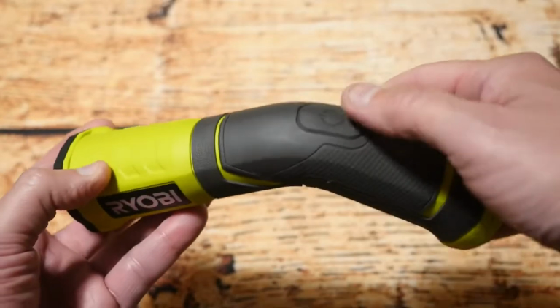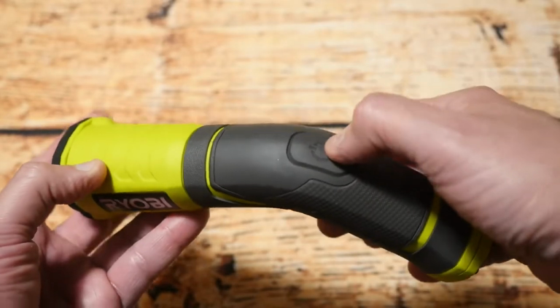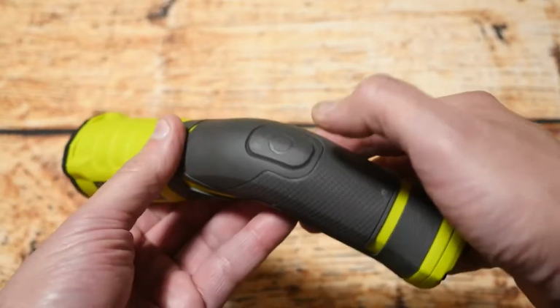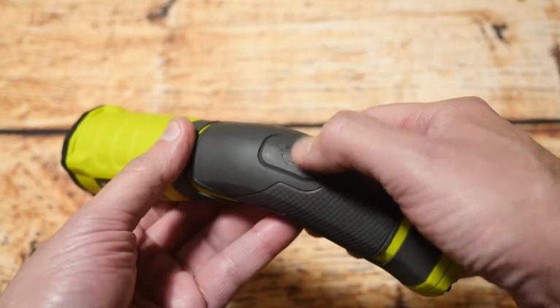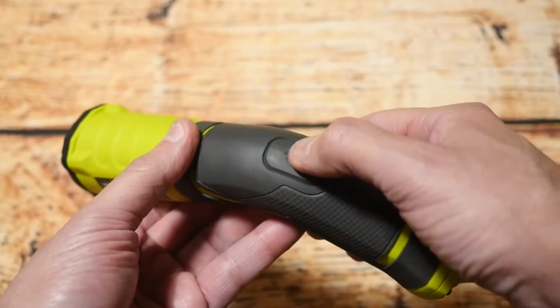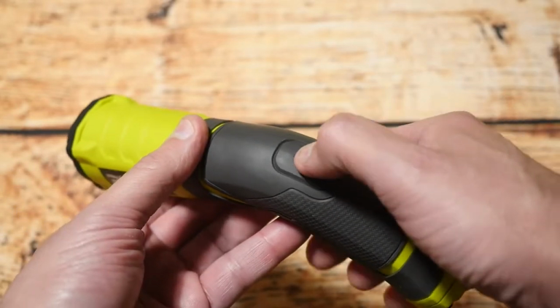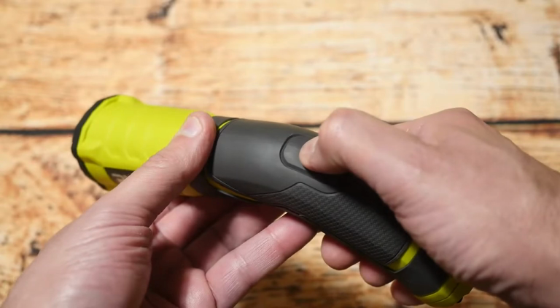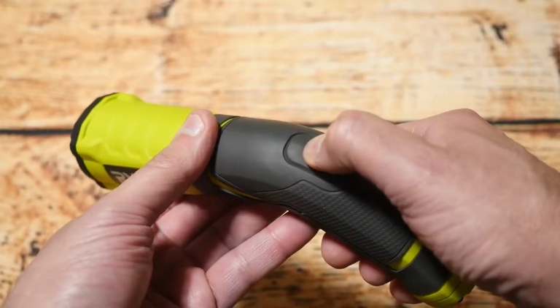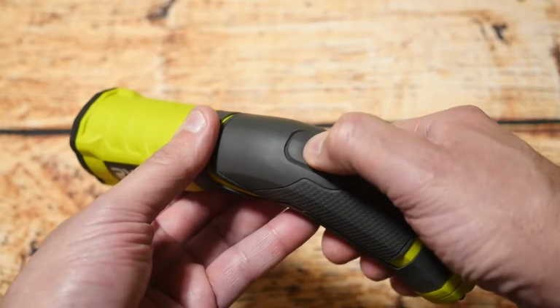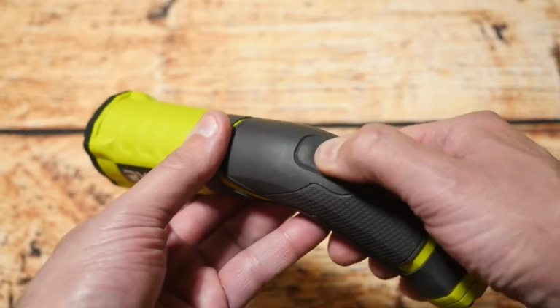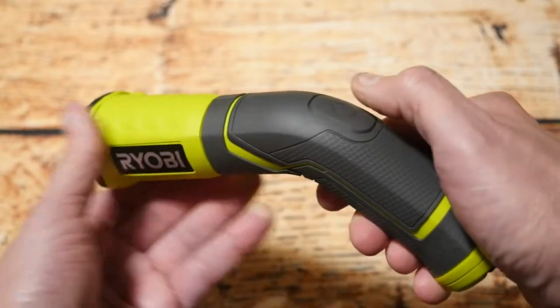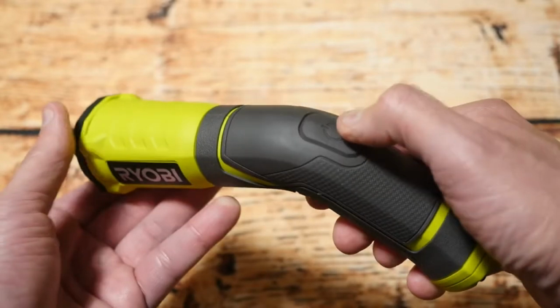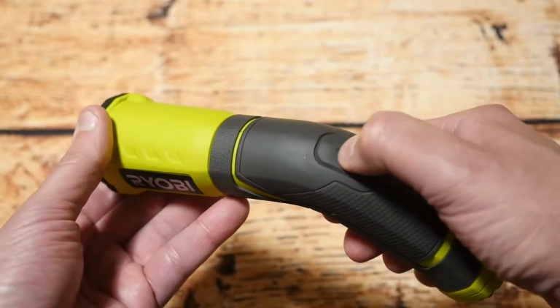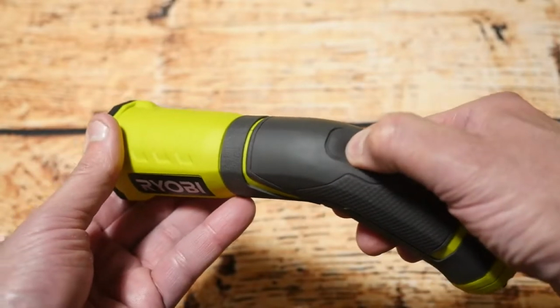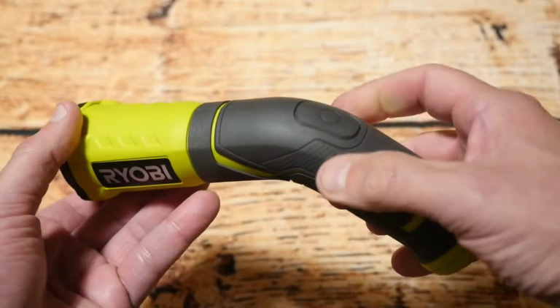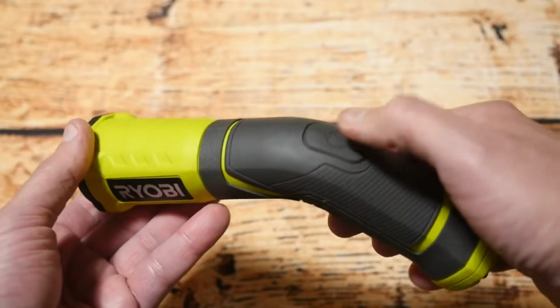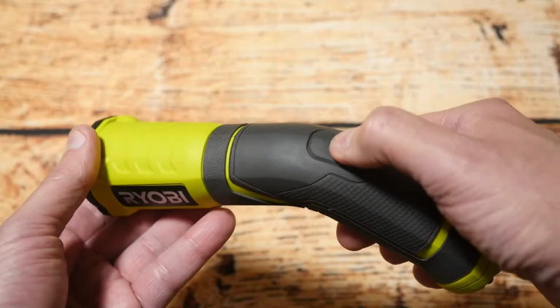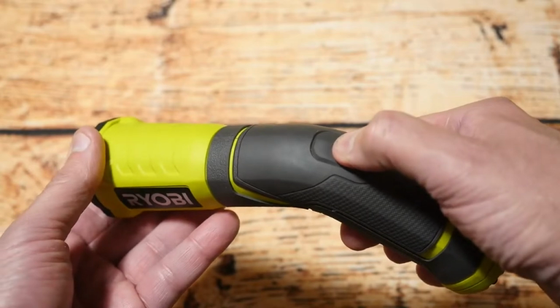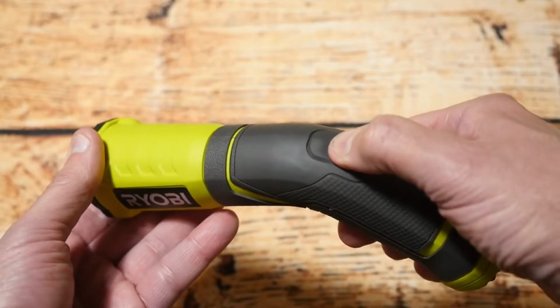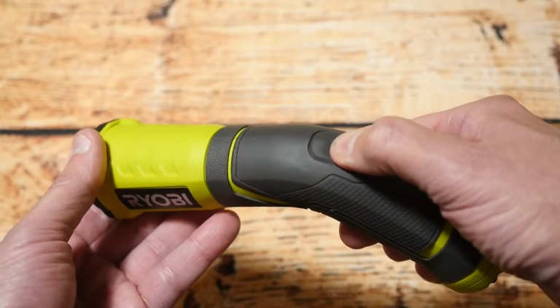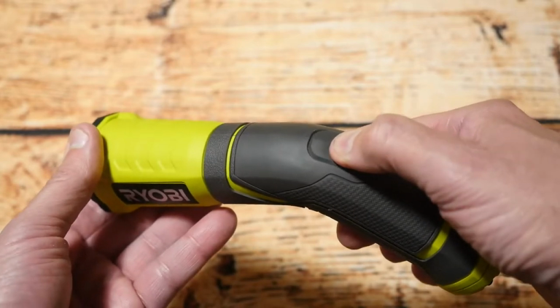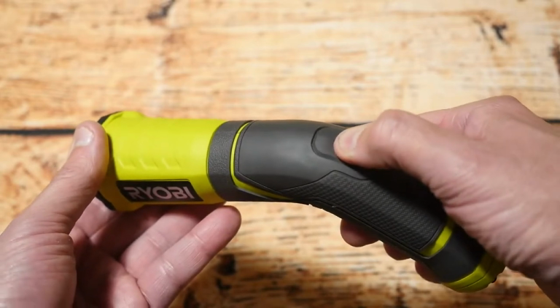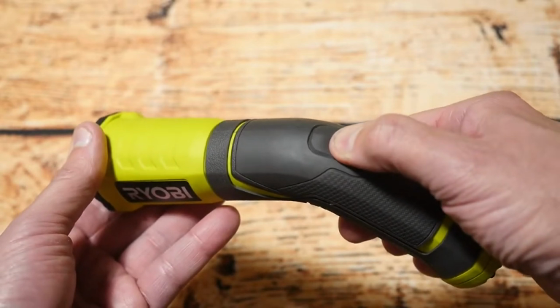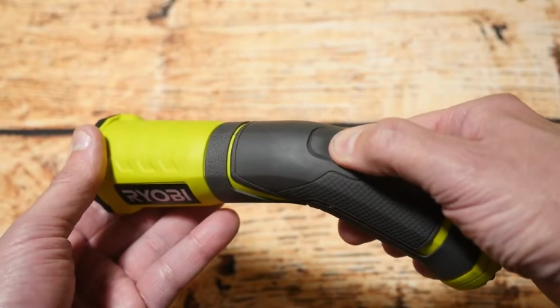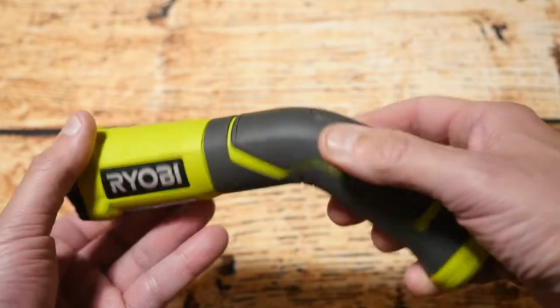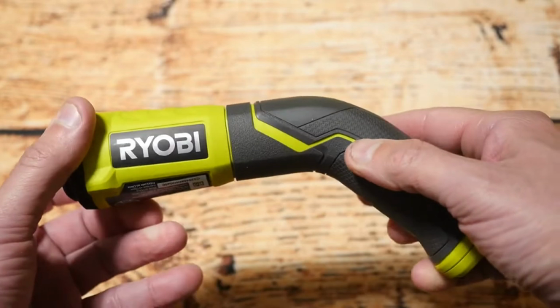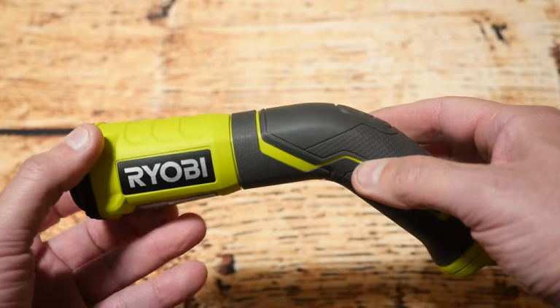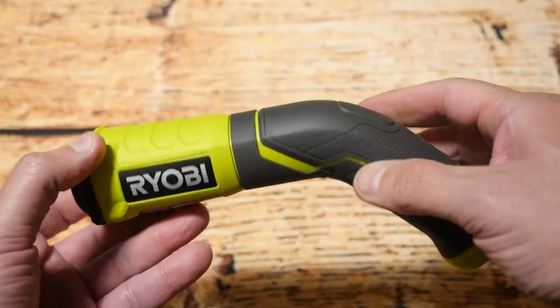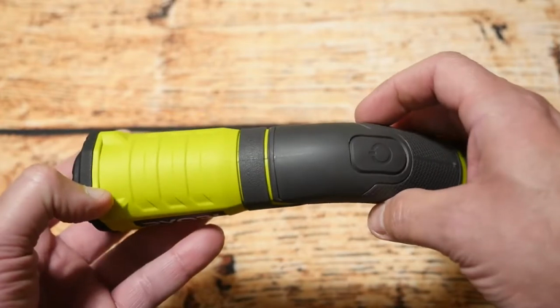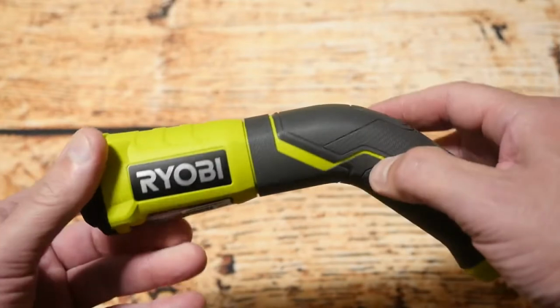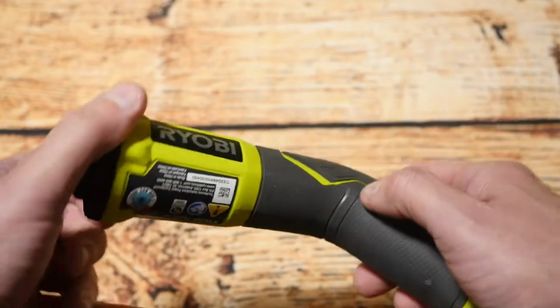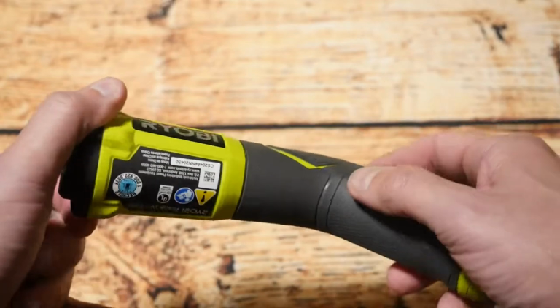It basically only has one very large button, and when you push it it turns on, push it again and it turns off. You can also hold it partway to operate it as an on-and-off switch, just to move it in and out without having it pushed entirely in.